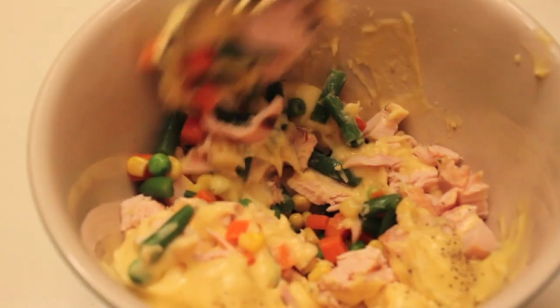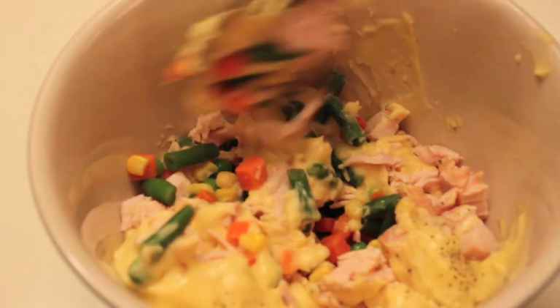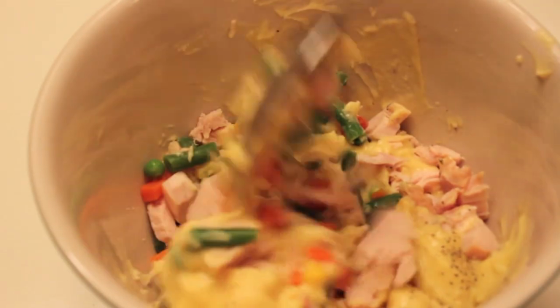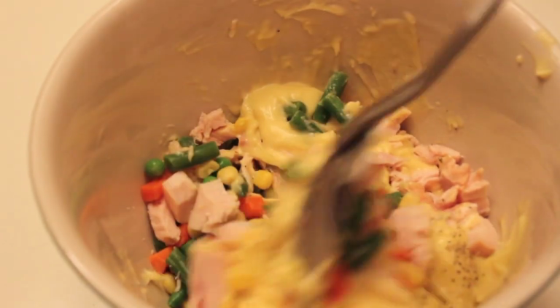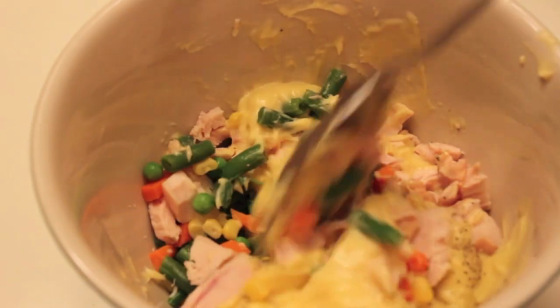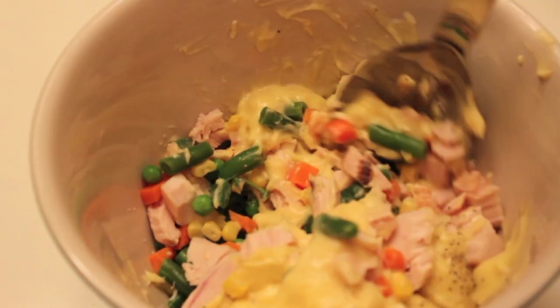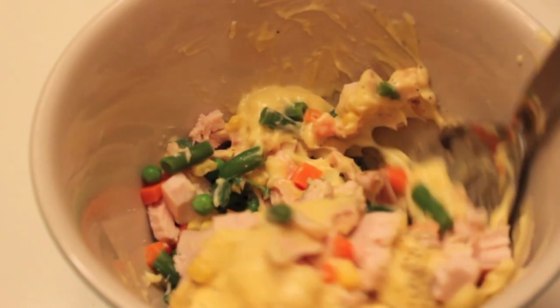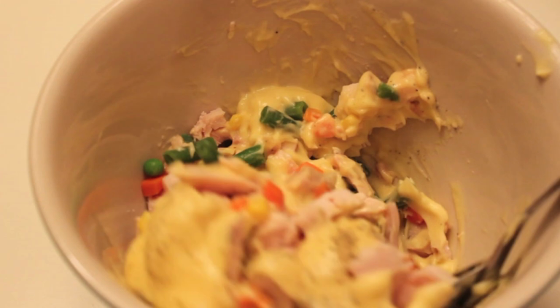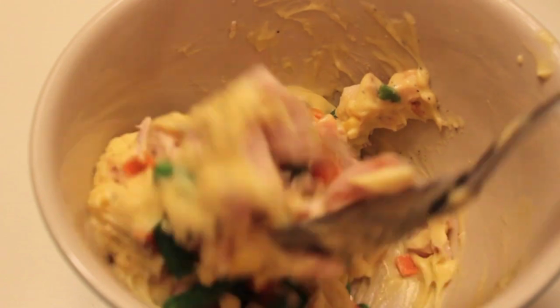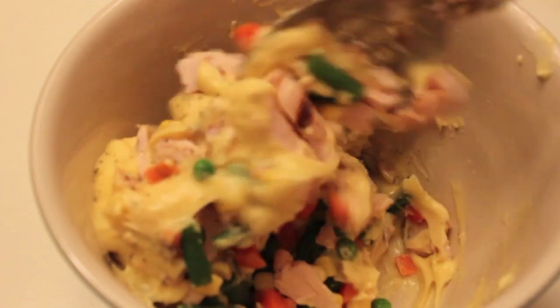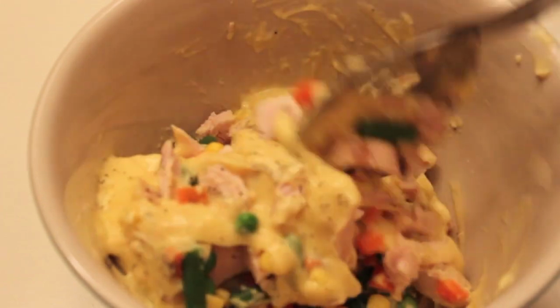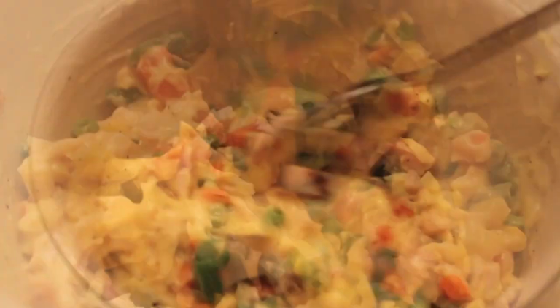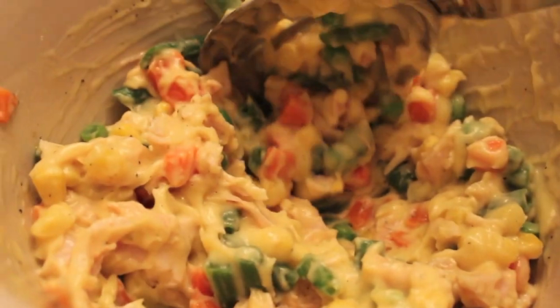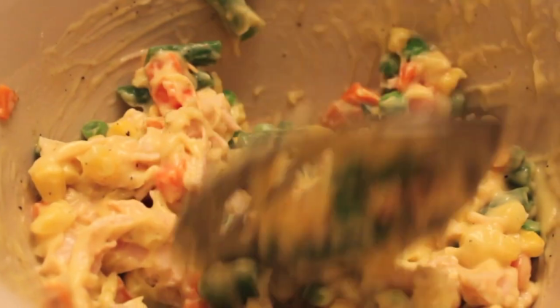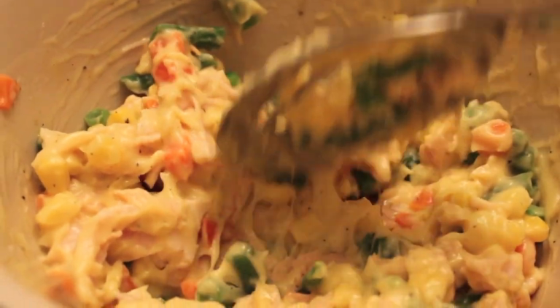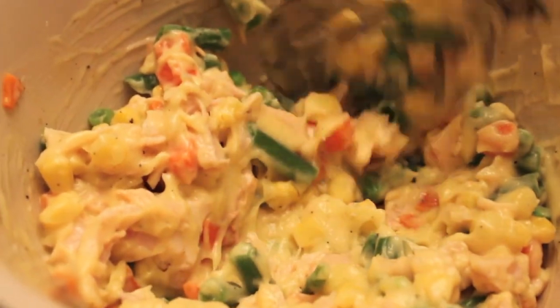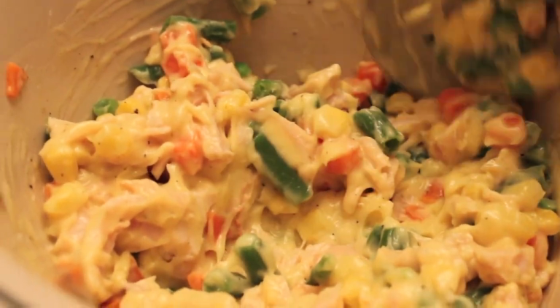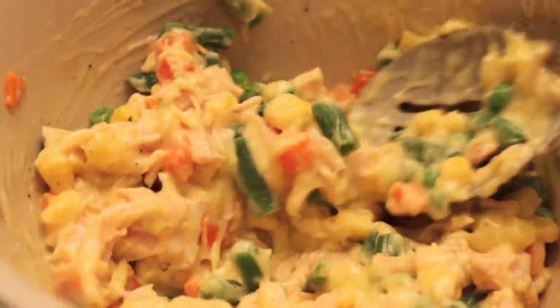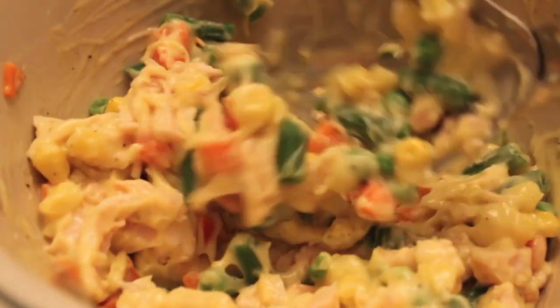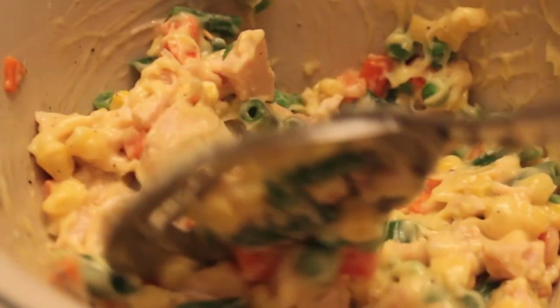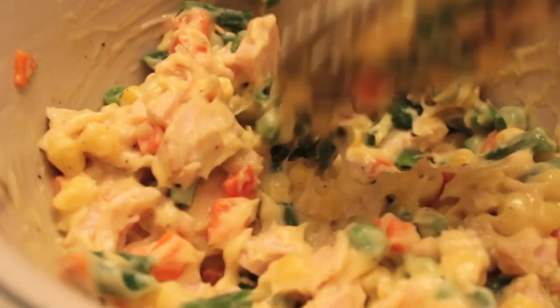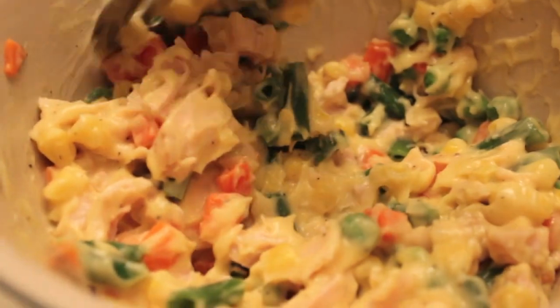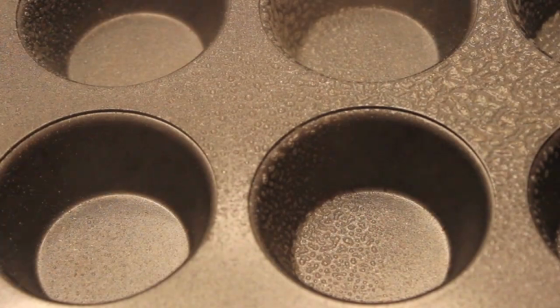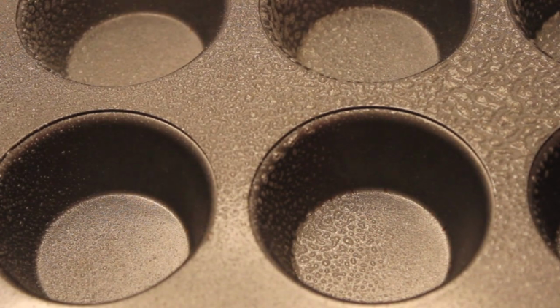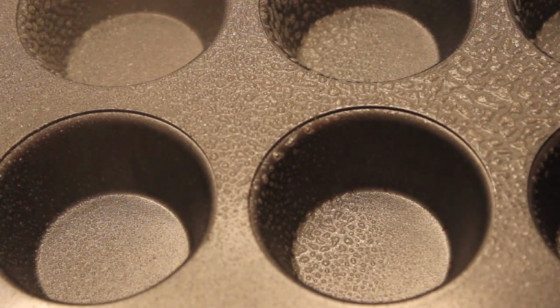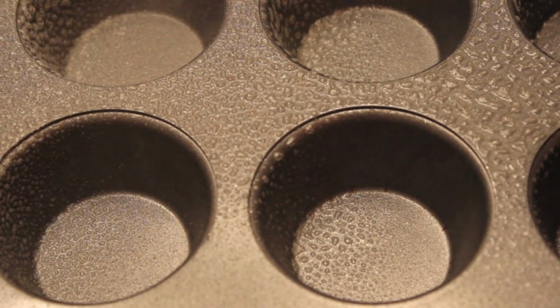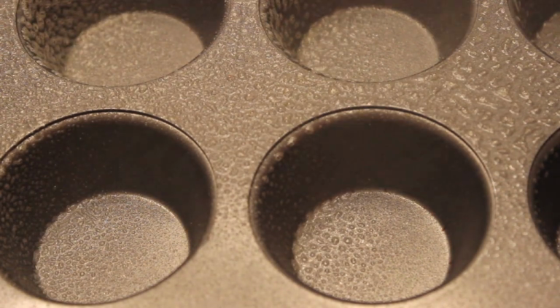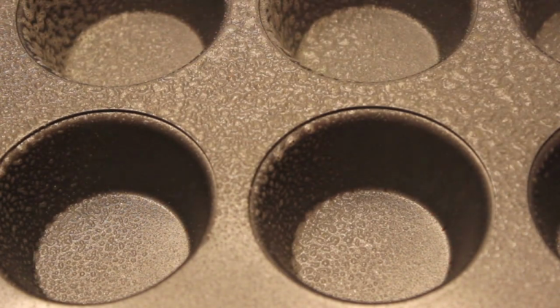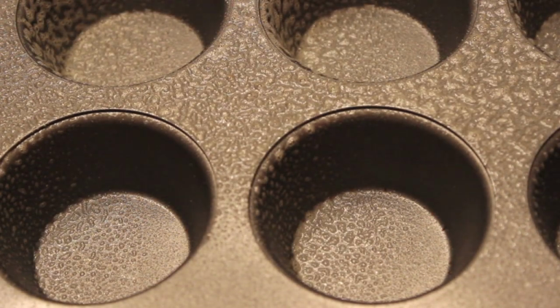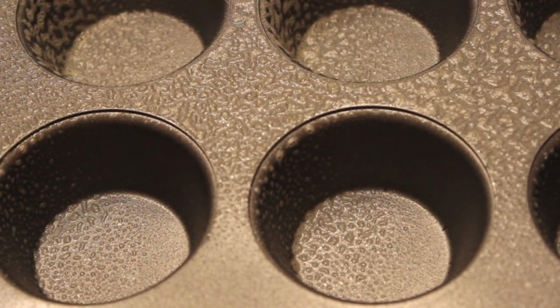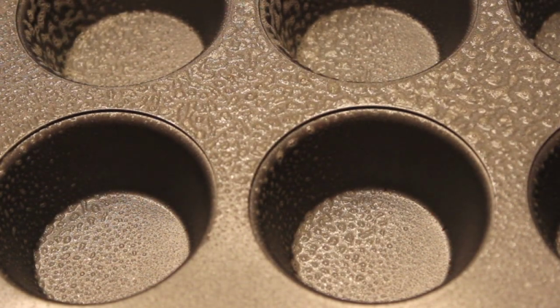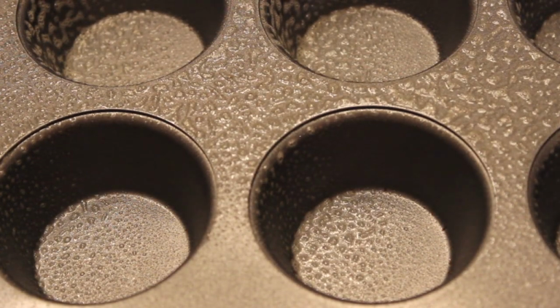See how simple this is. This is a great recipe for those nights you're just trying to get a meal on the table. You can use fresh chicken and fresh veggies and all of that, but this is just the fast alternative.